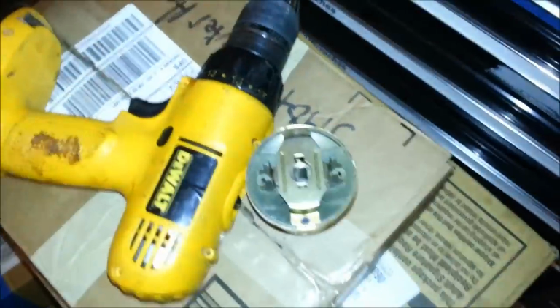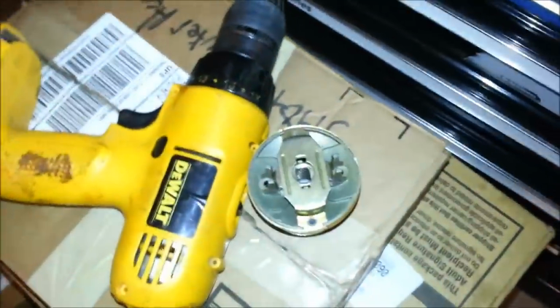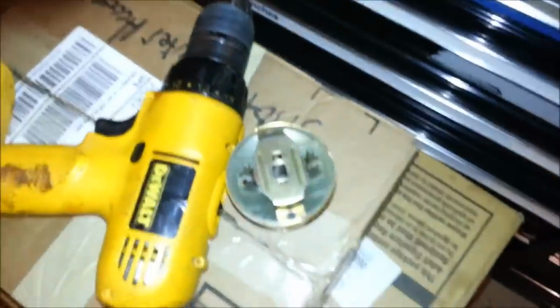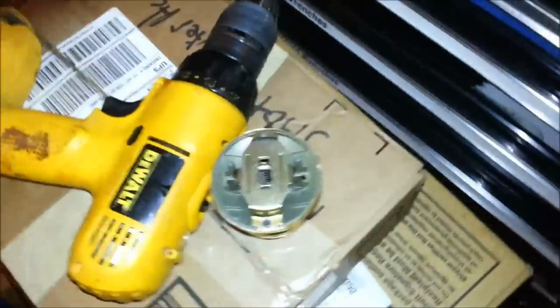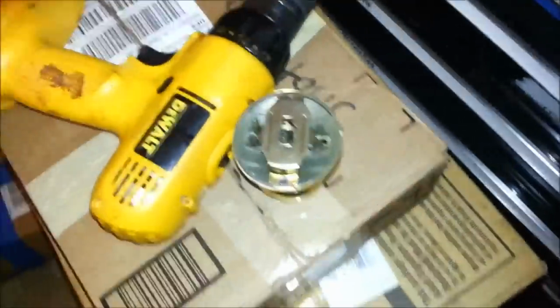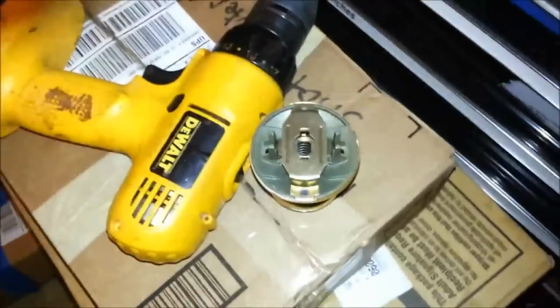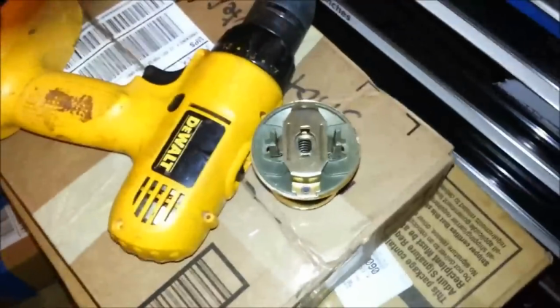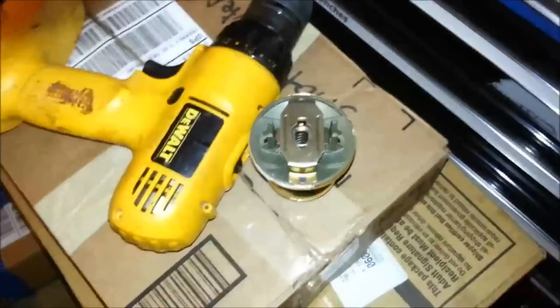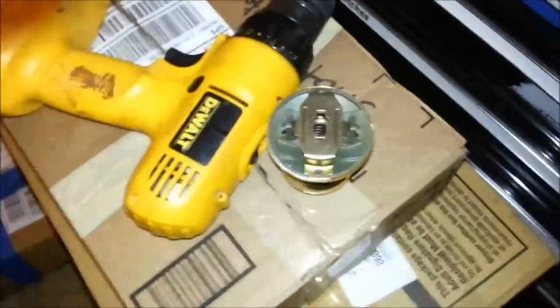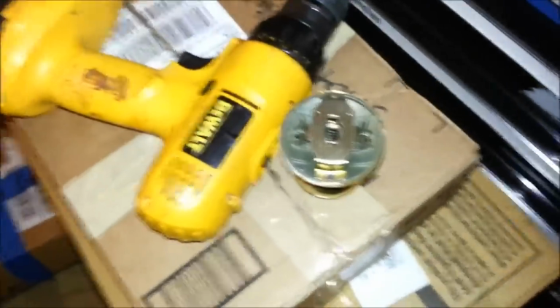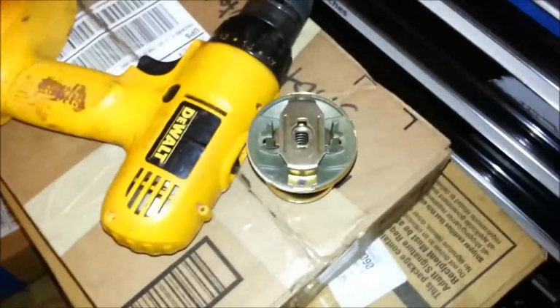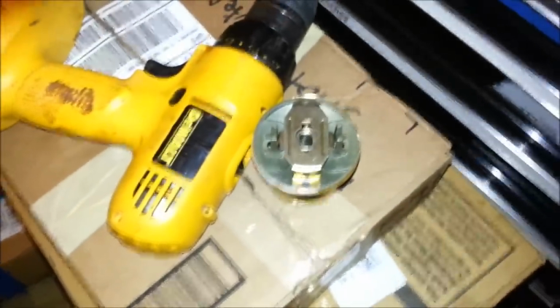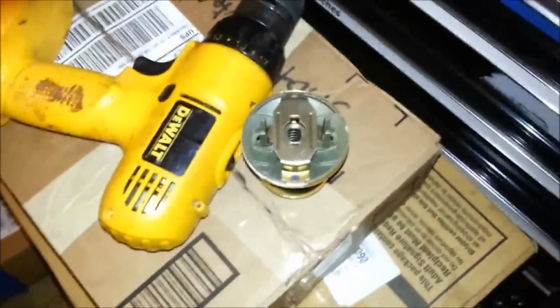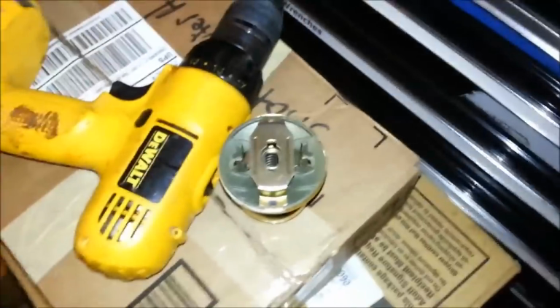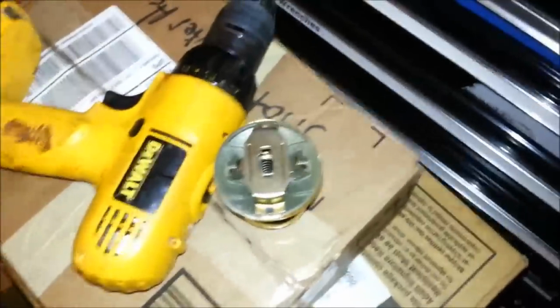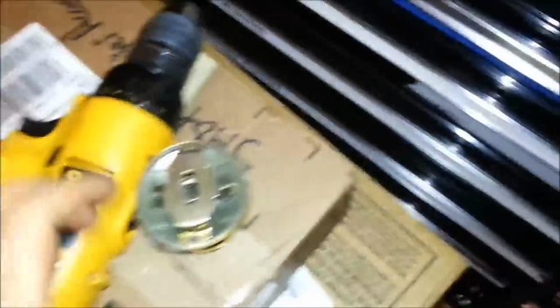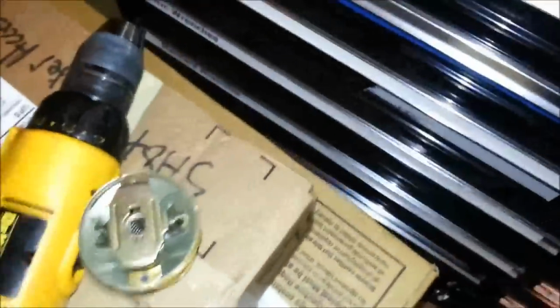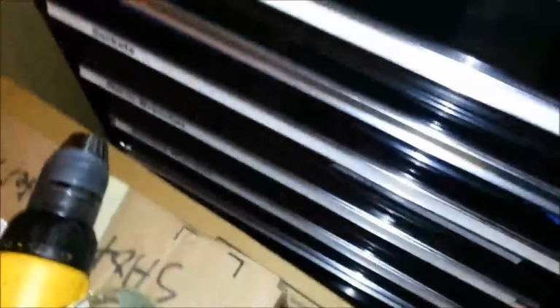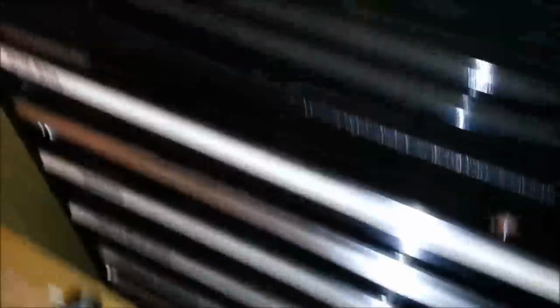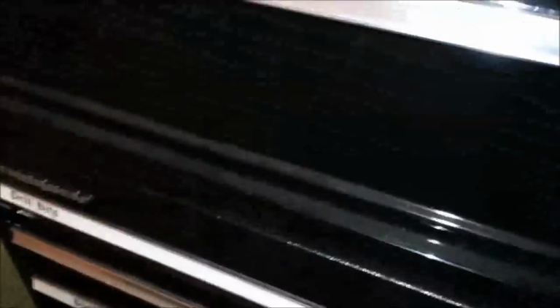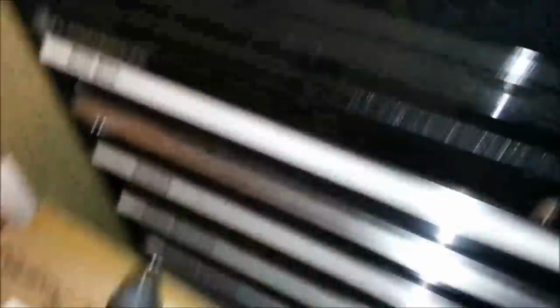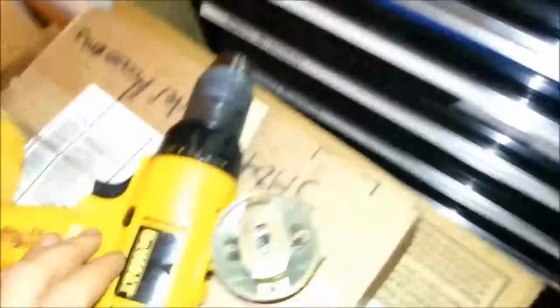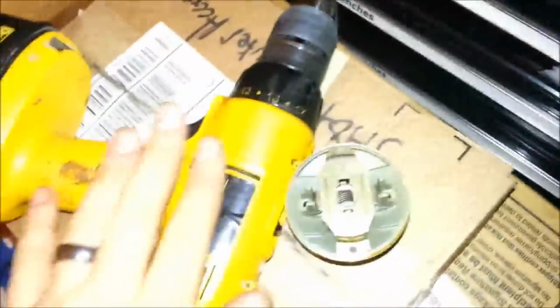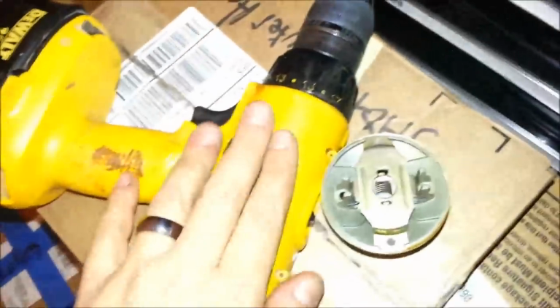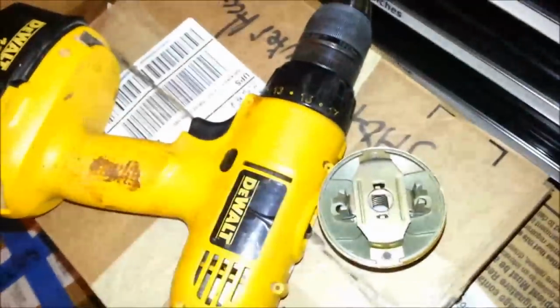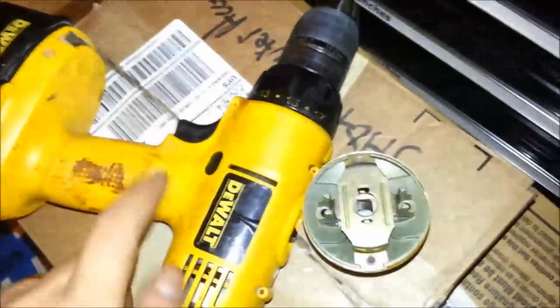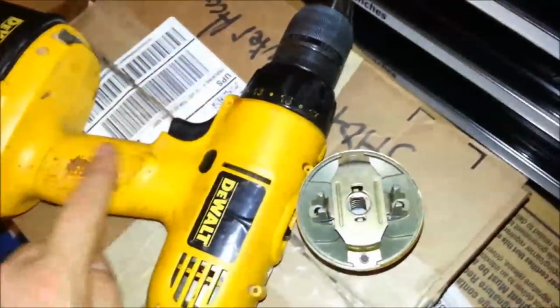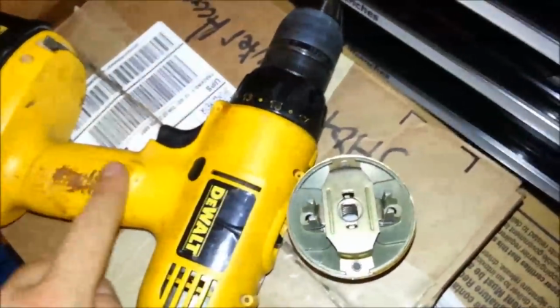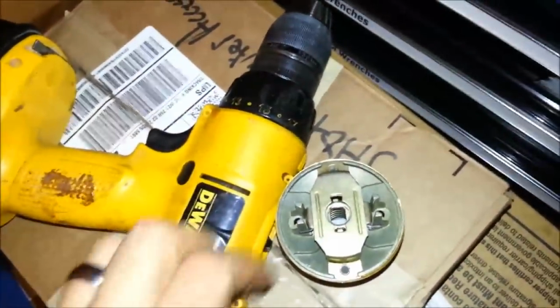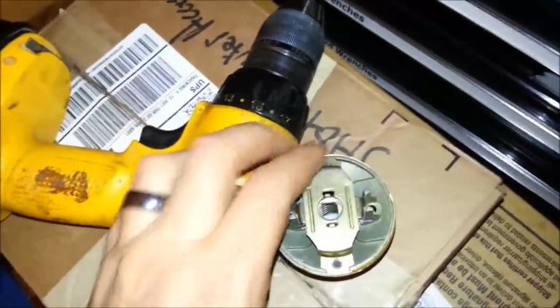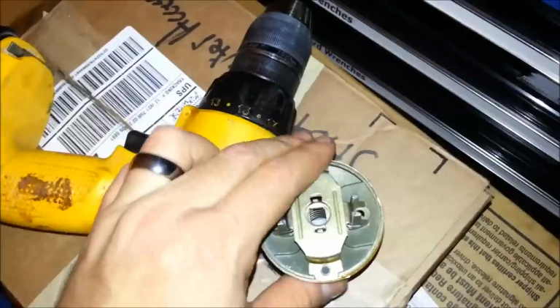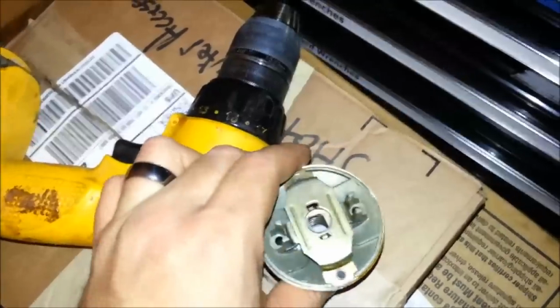Hello, this is Alex, now coming to you from my new garage, which is, as you can see, full of boxes. Luckily, my tools have arrived, including my trusty DeWalt drill, which has been with me for many years.